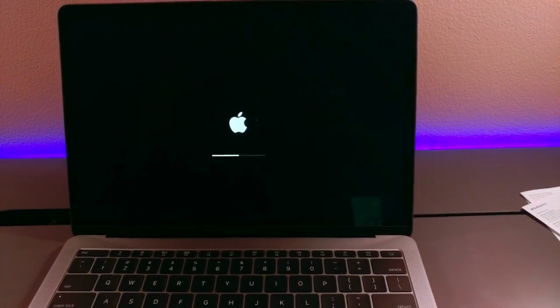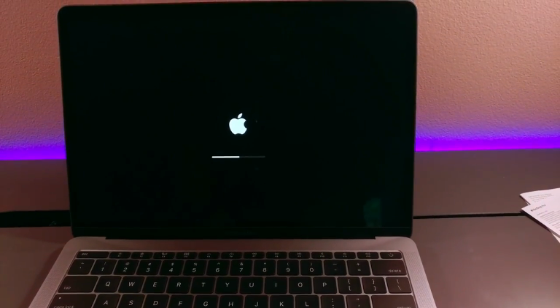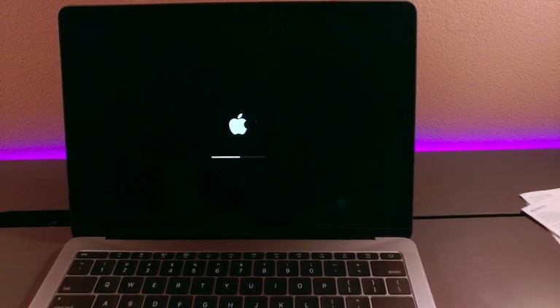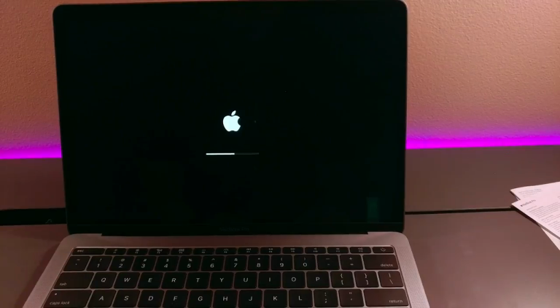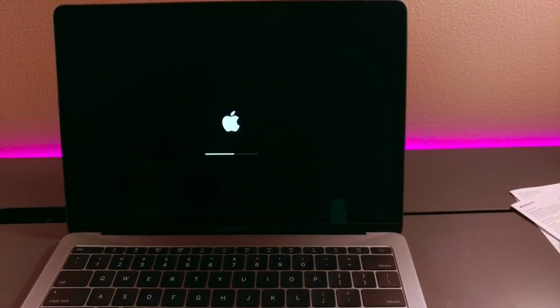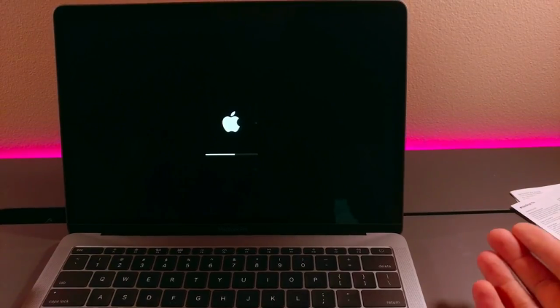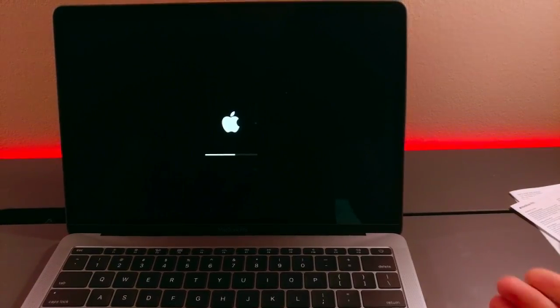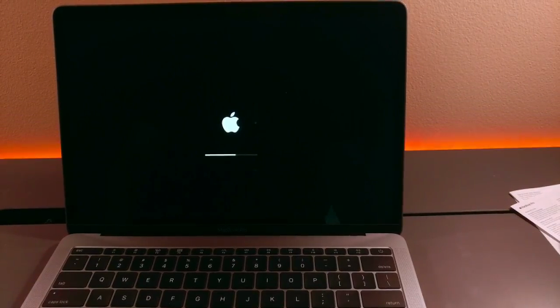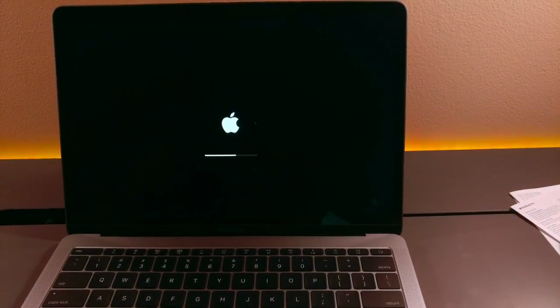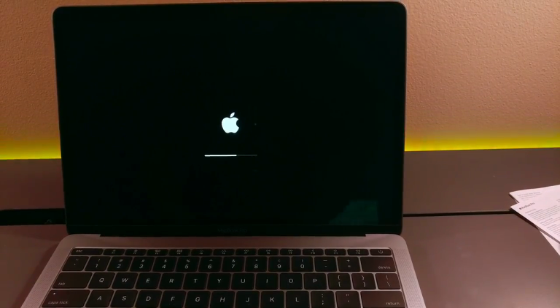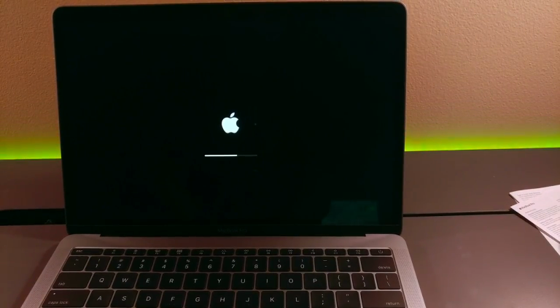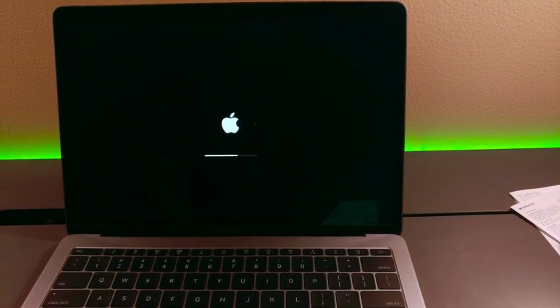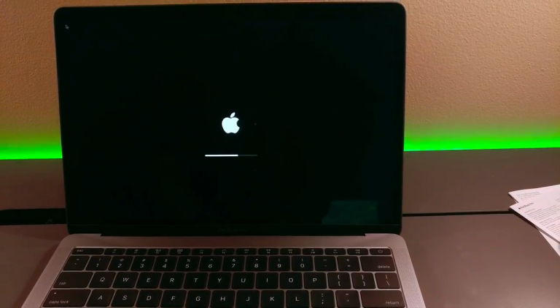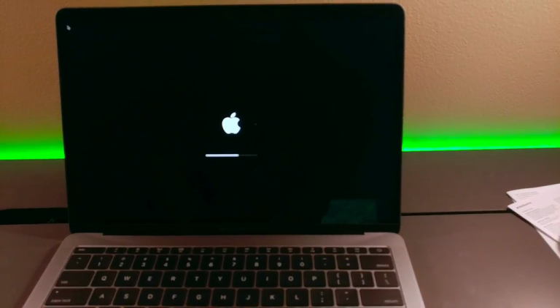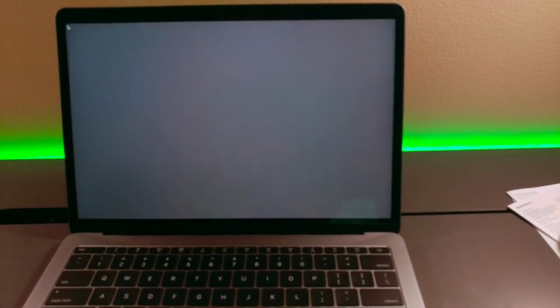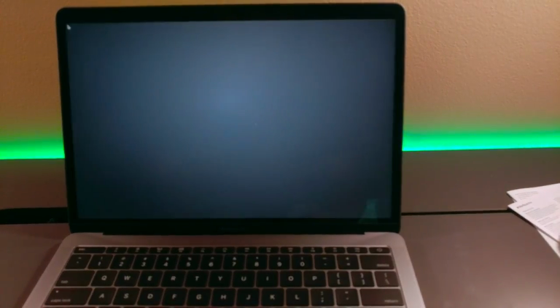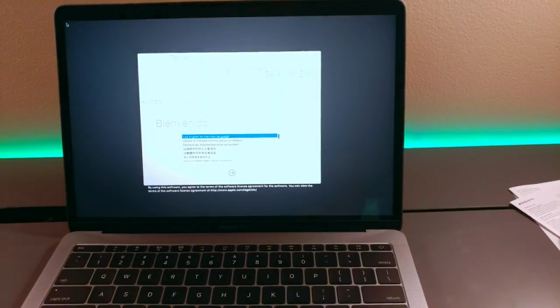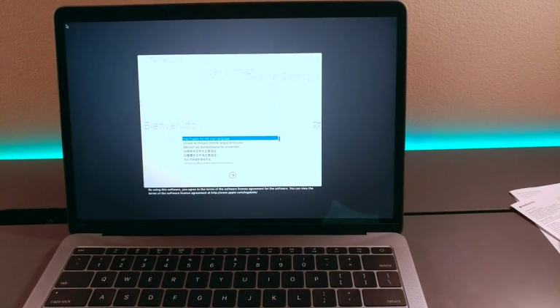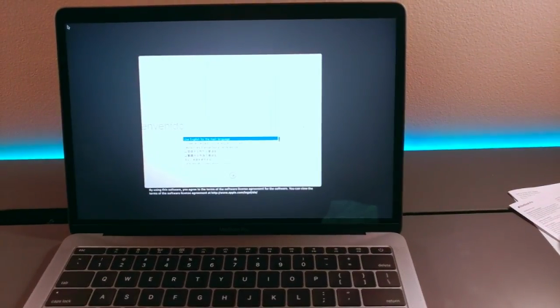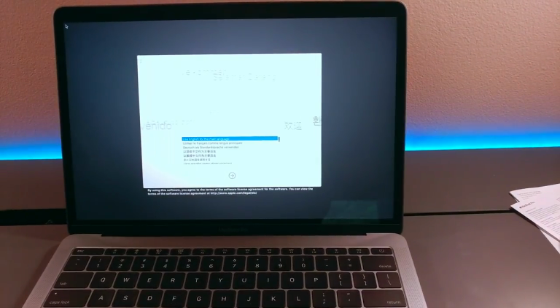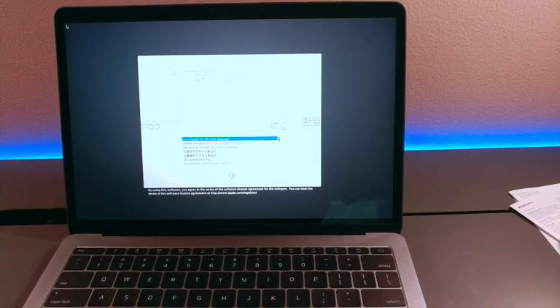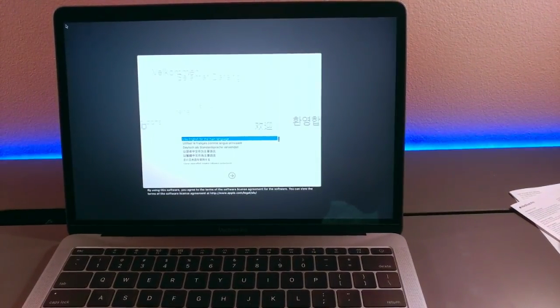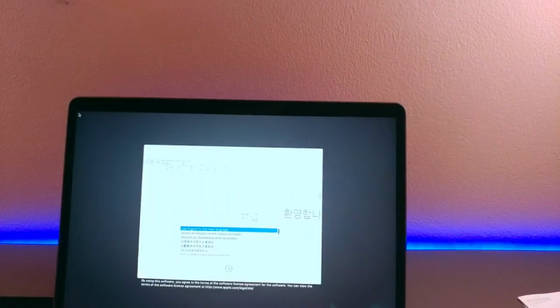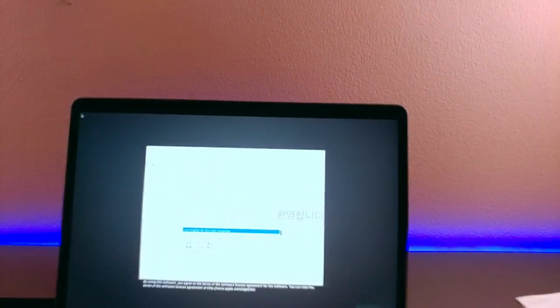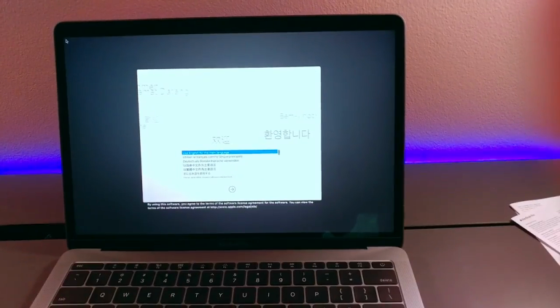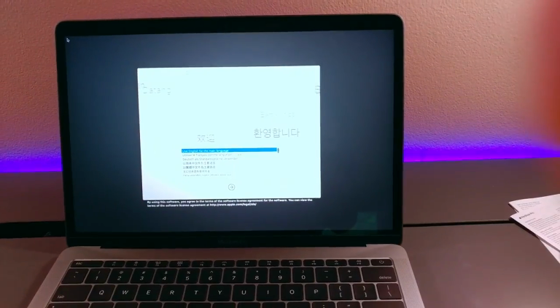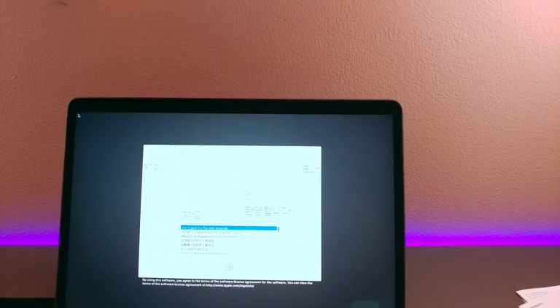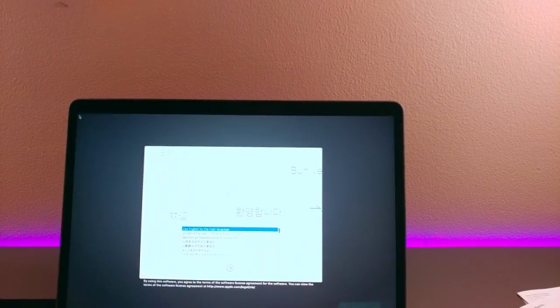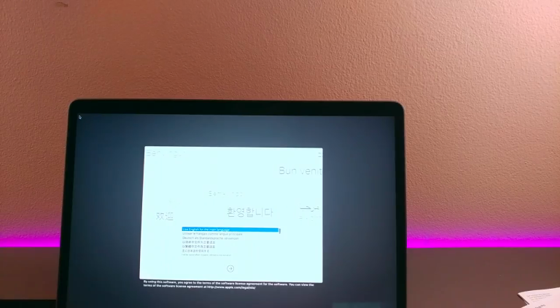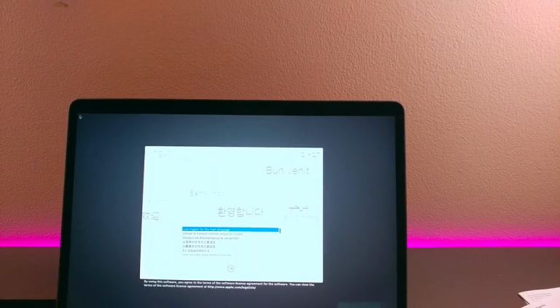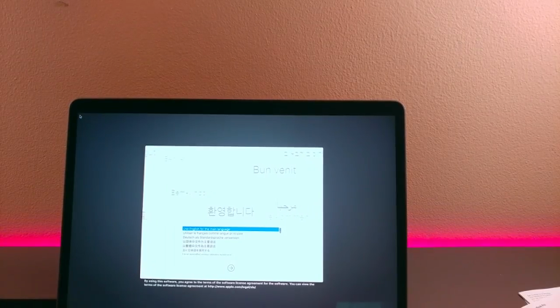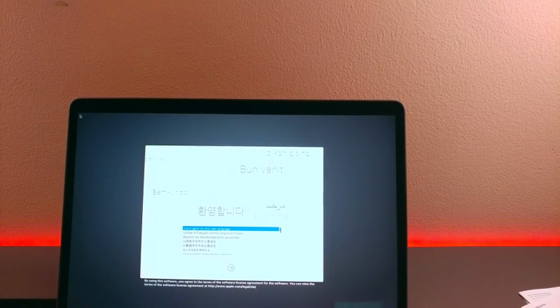It's booting up, and that's just the unboxing. Check back in a couple days and I will have a review up for it. That's it. Thanks for watching, and I'll see you guys in a bit.